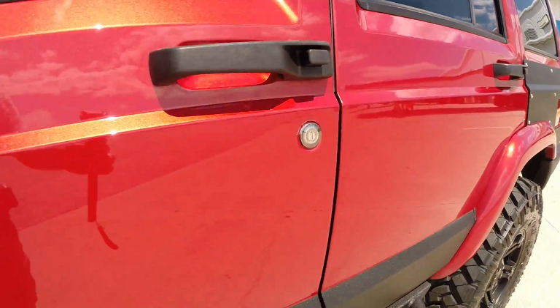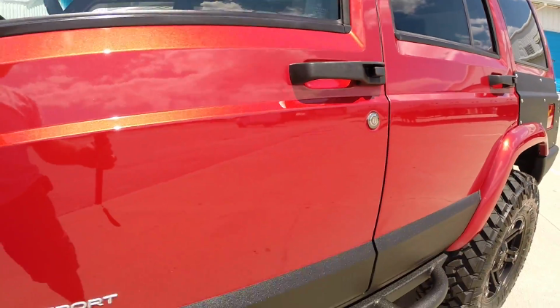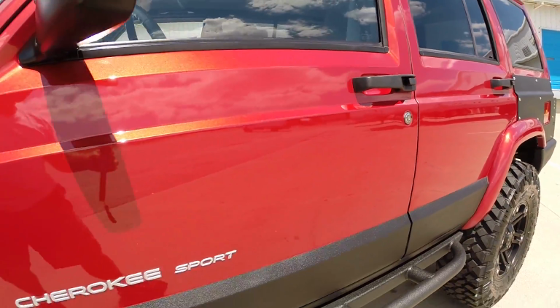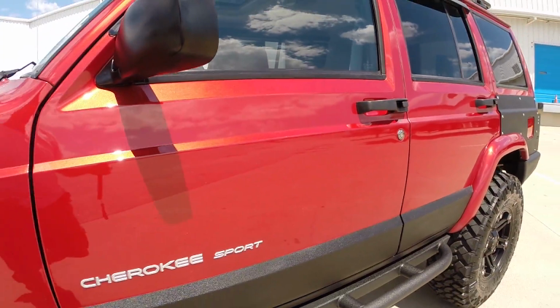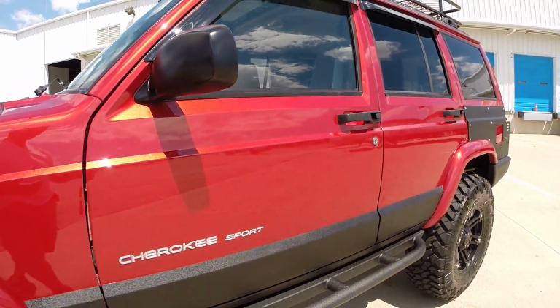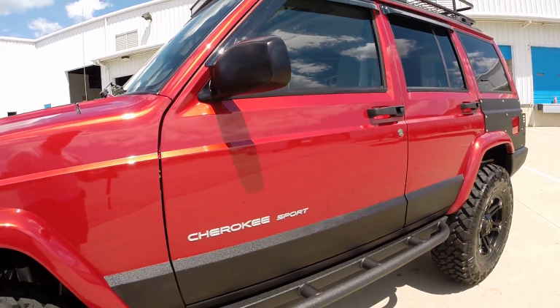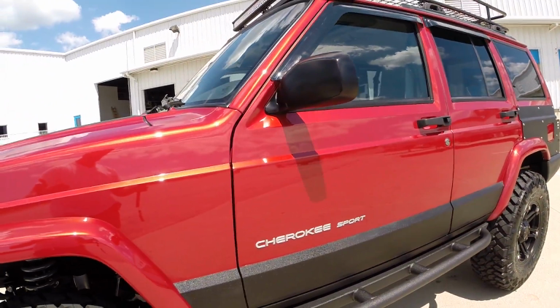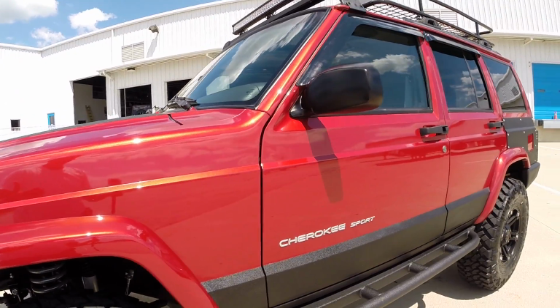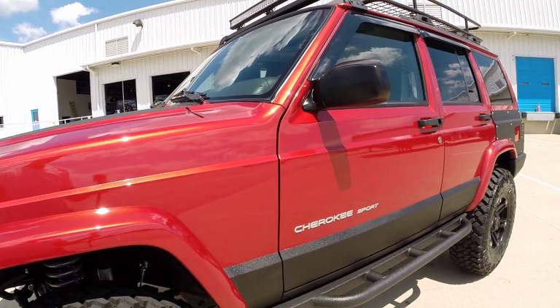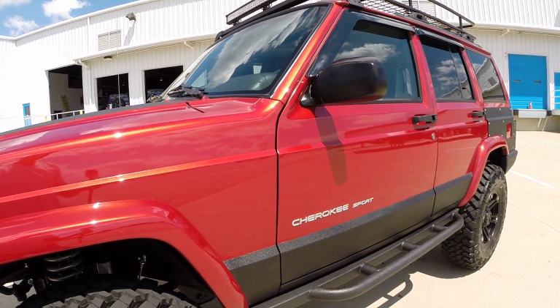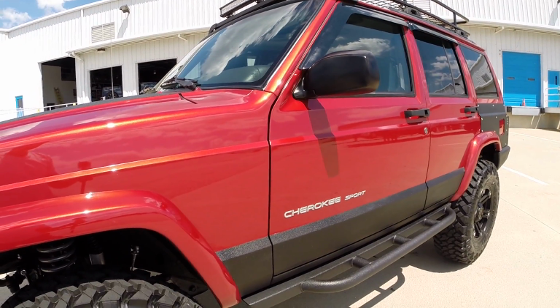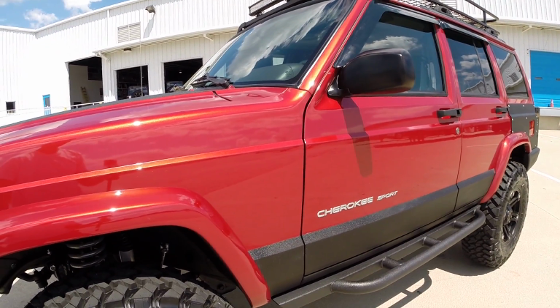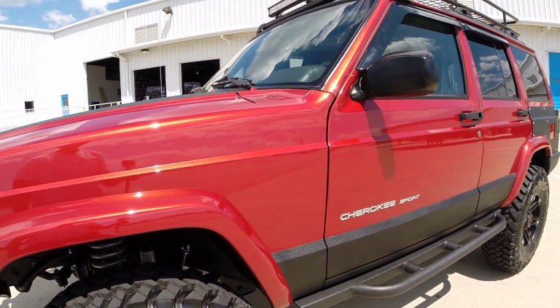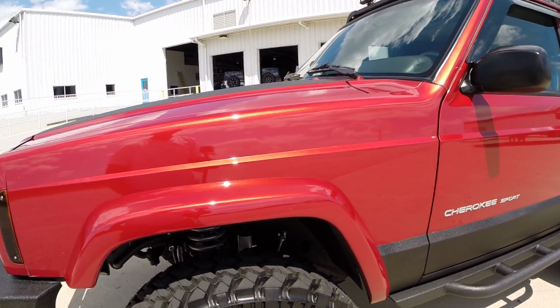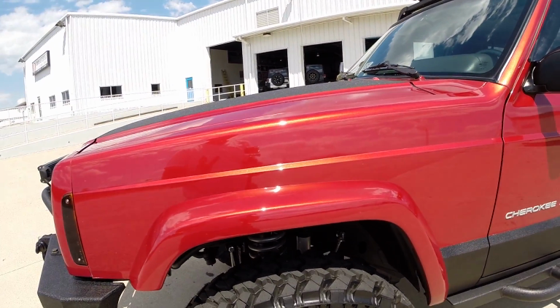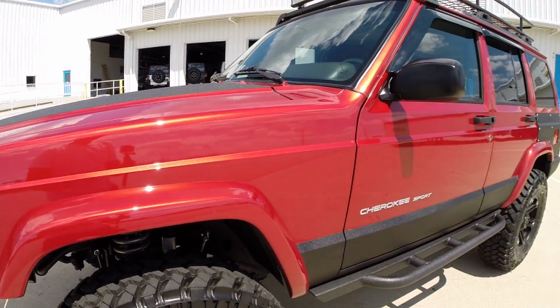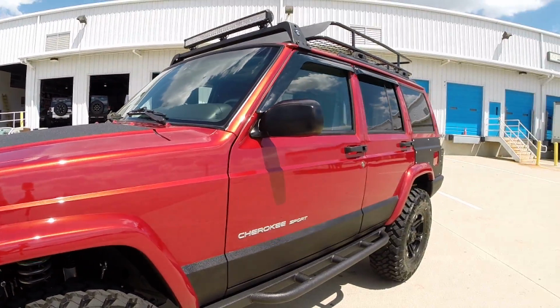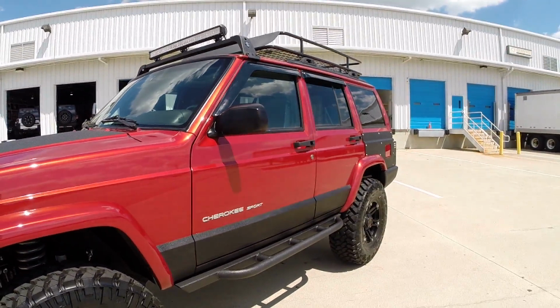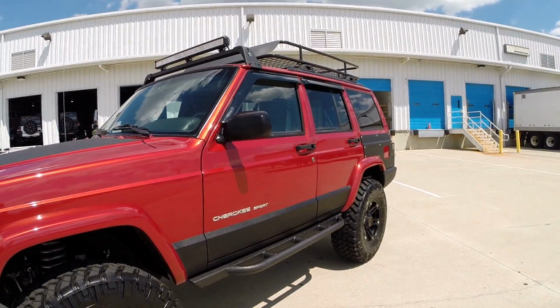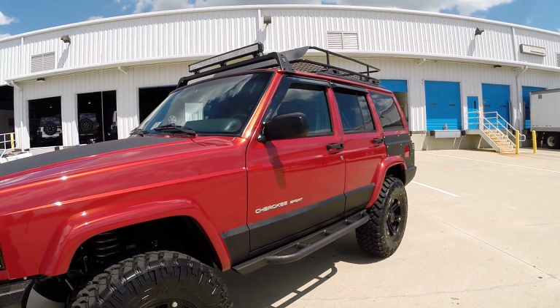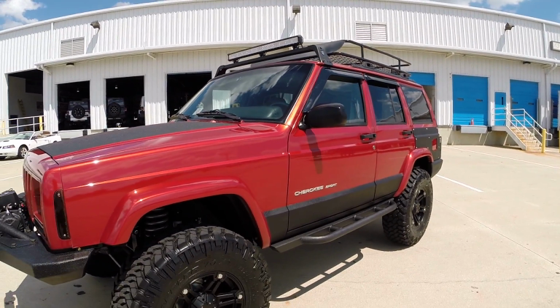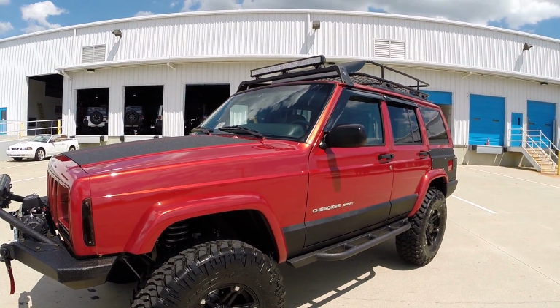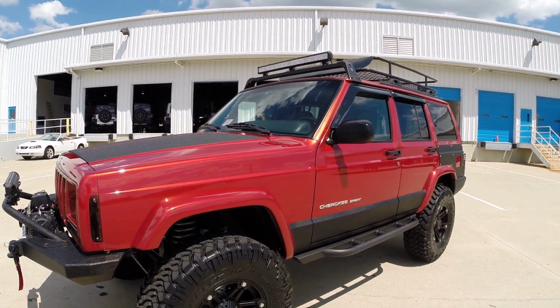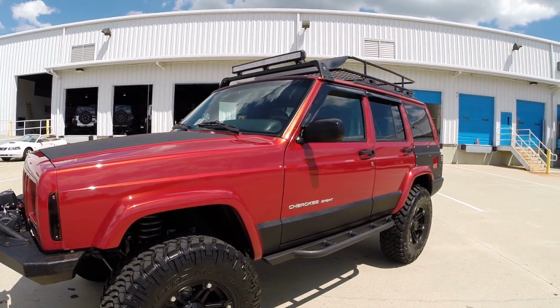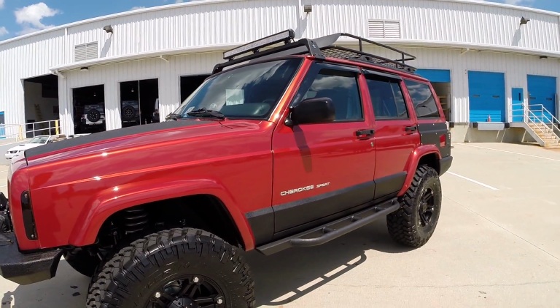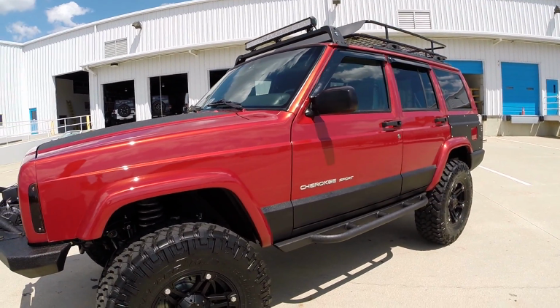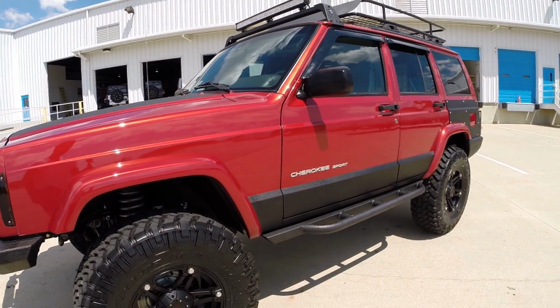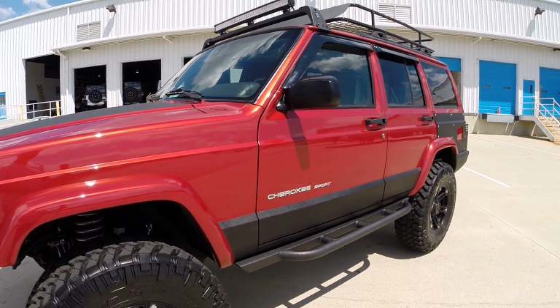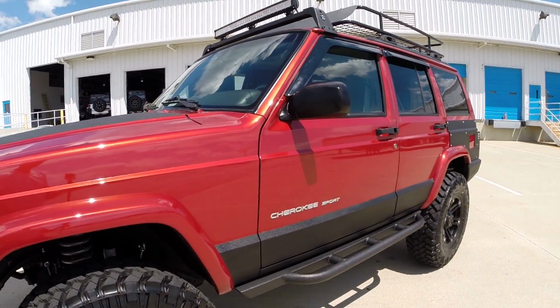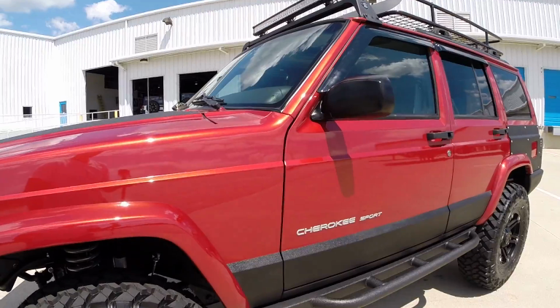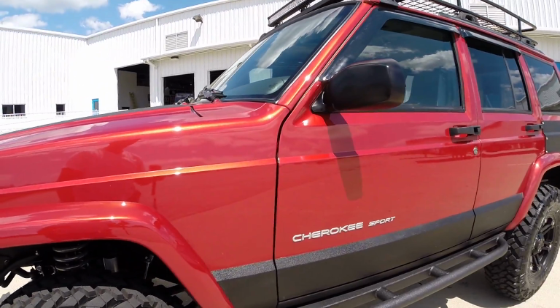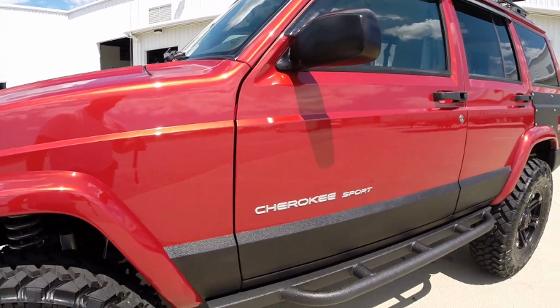It's about a three-day procedure - three days with almost two guys going at it for three full days. But the end result is an absolutely beautiful paint. A lot of people ask us if we repaint our vehicles, and we don't. We just do the paint correction service.